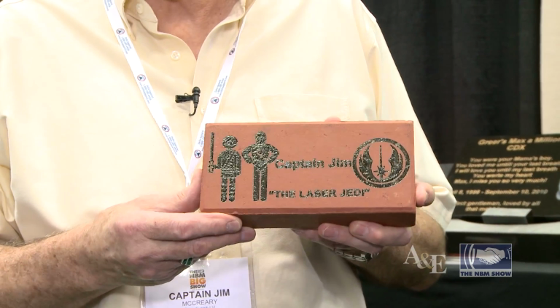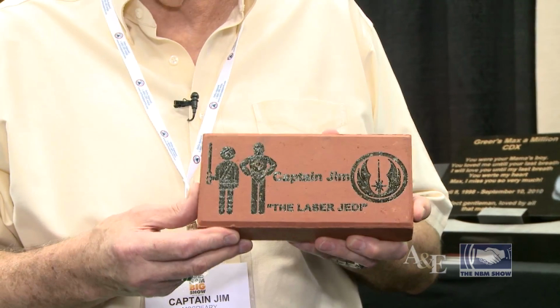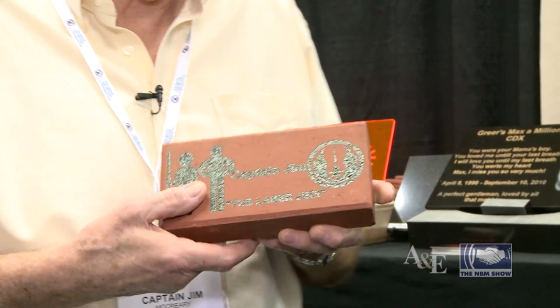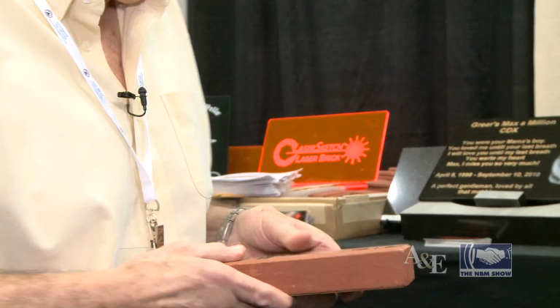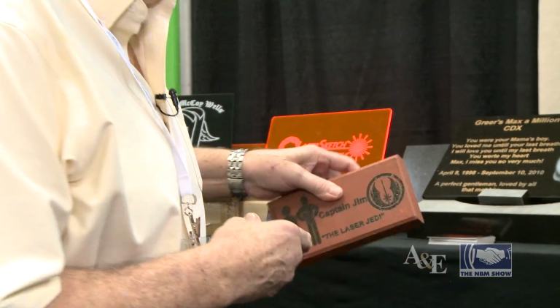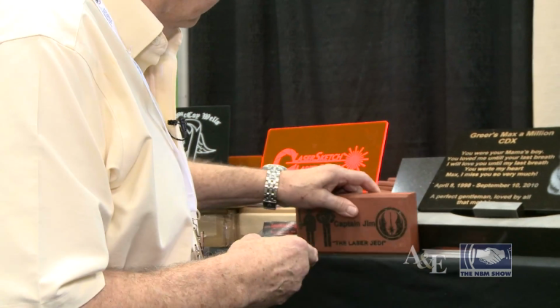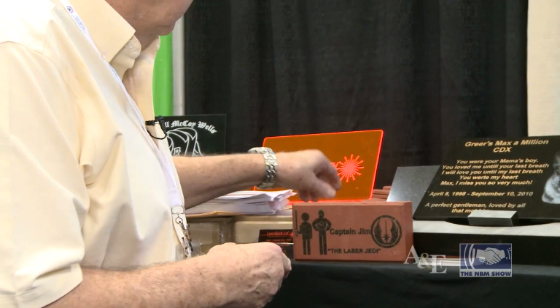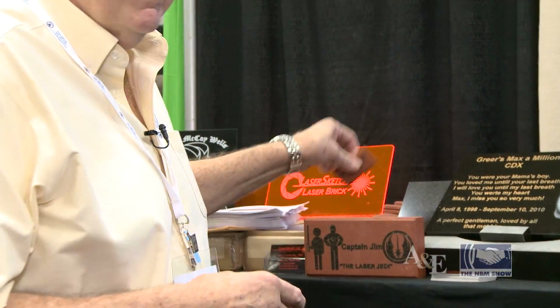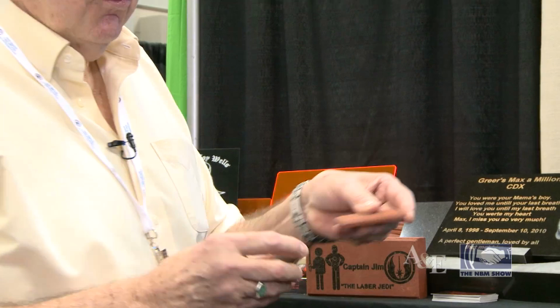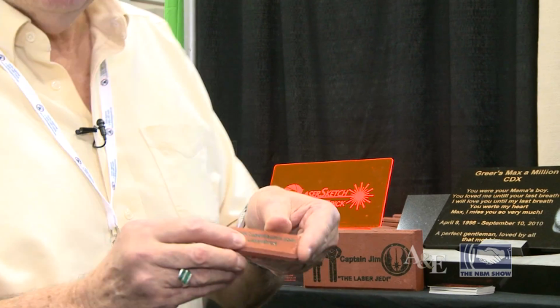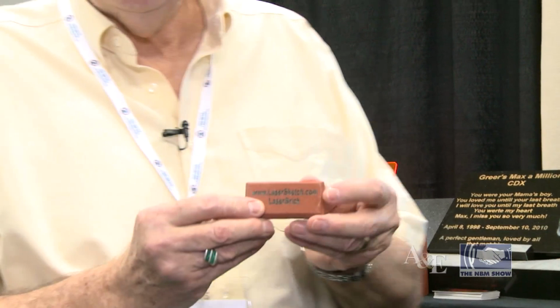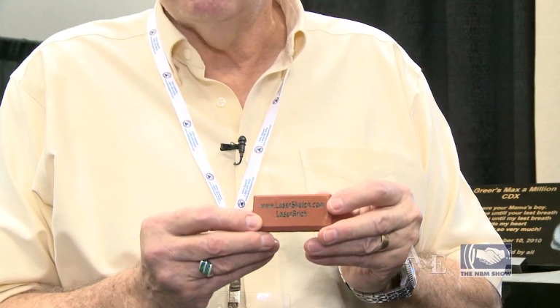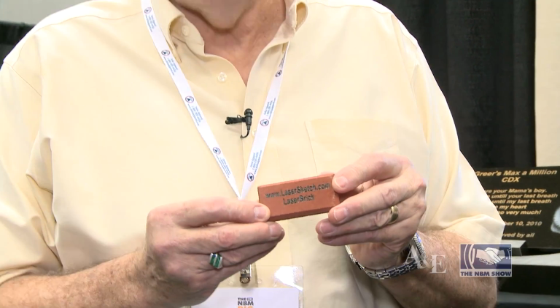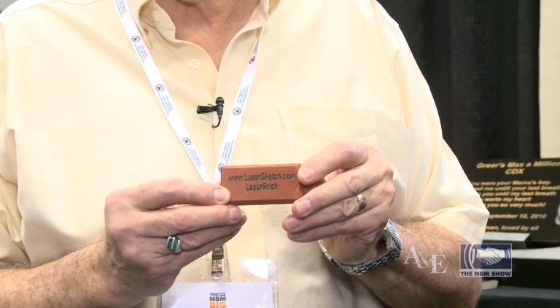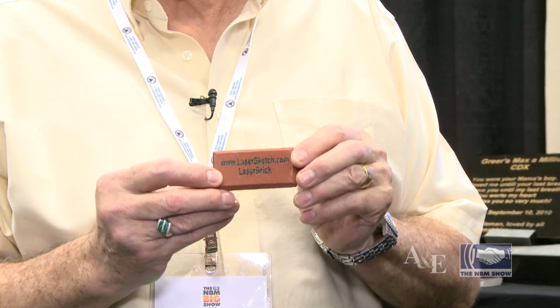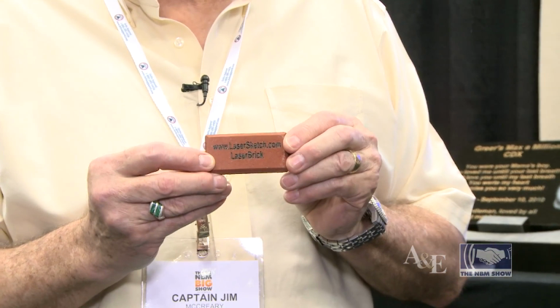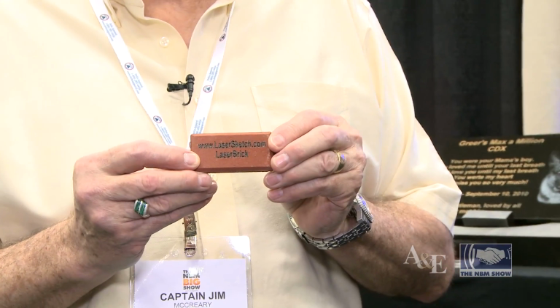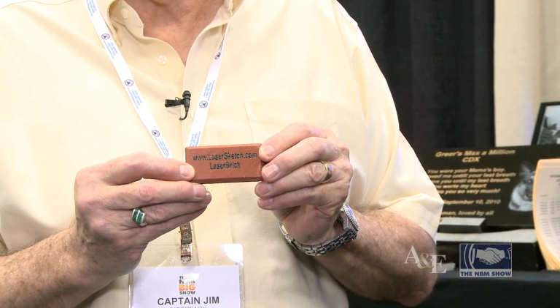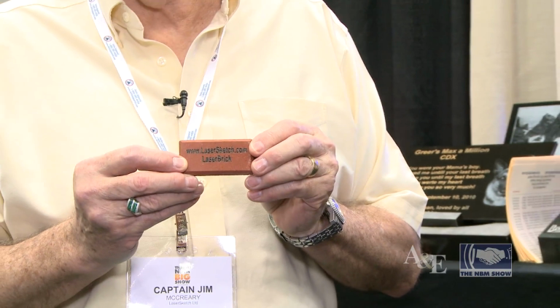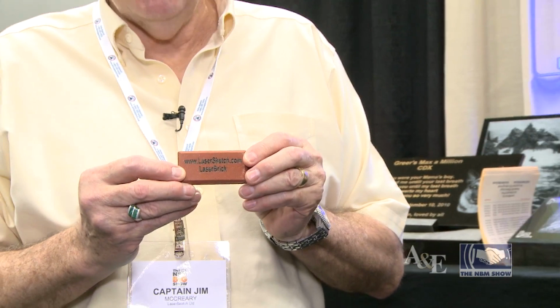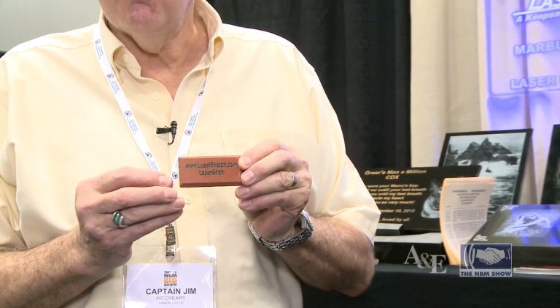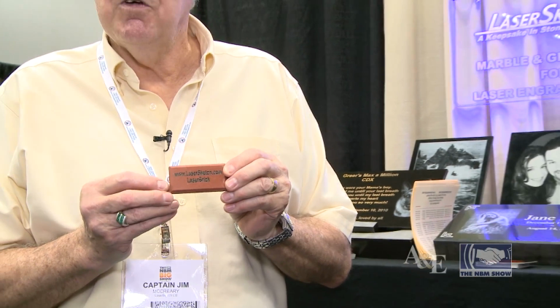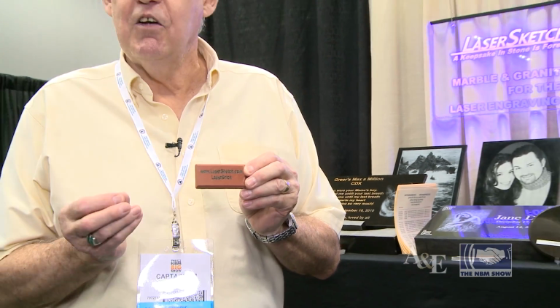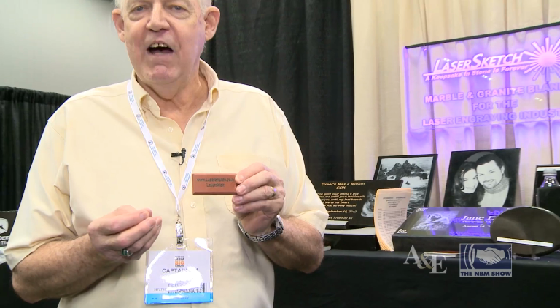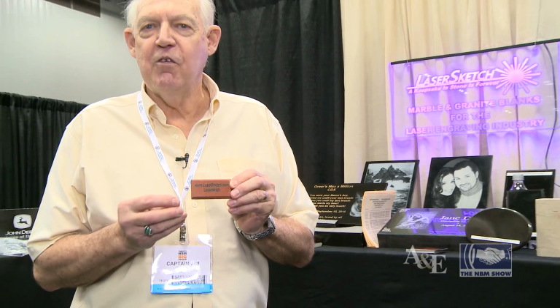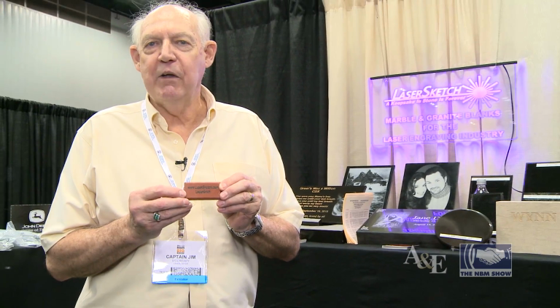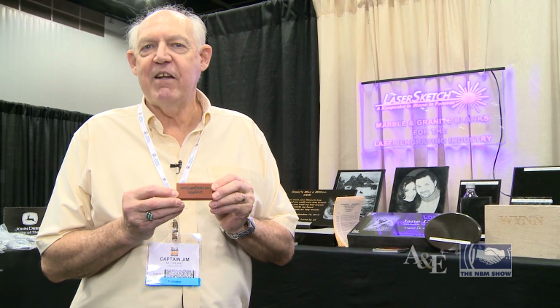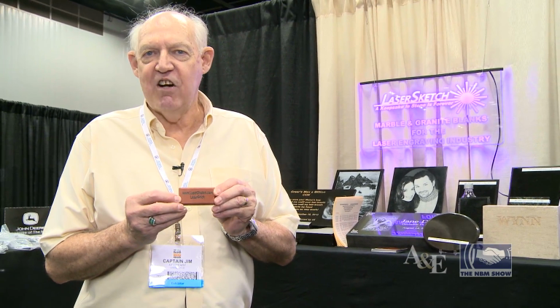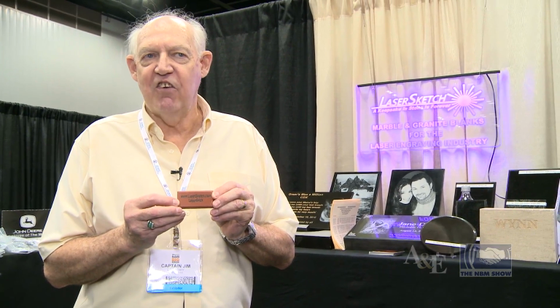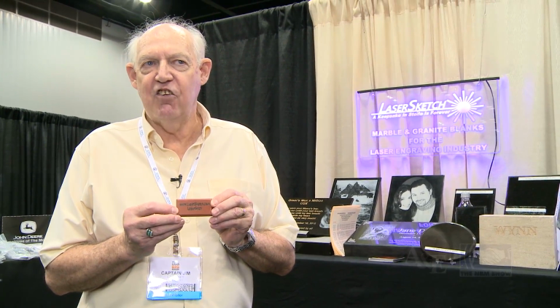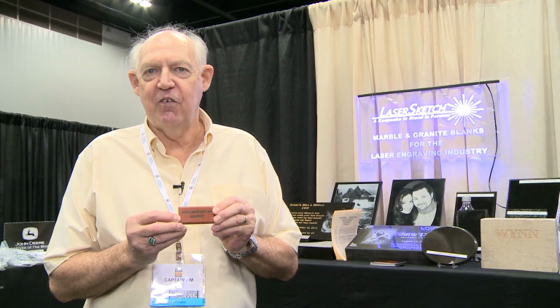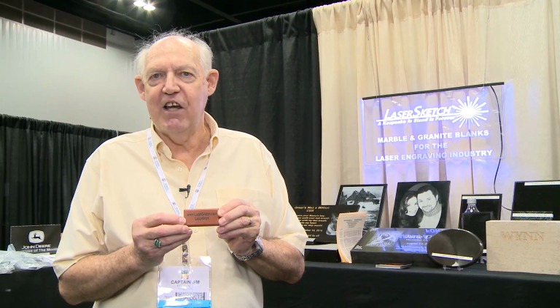It's great for fundraisers. We have little samples here that you can get from us to practice on, so you know it's going to come out right. We also provide you a complete set of instructions on how to do this with your laser.